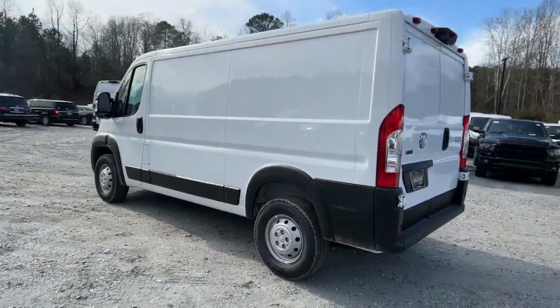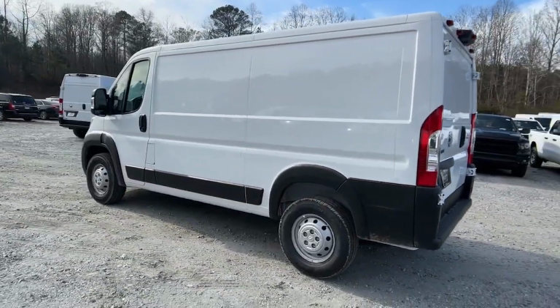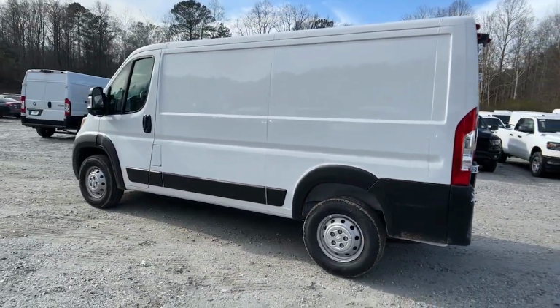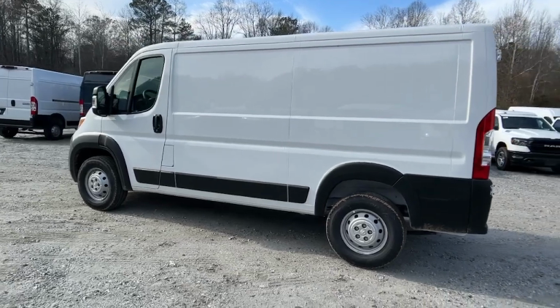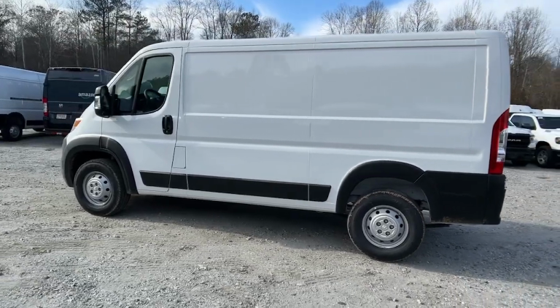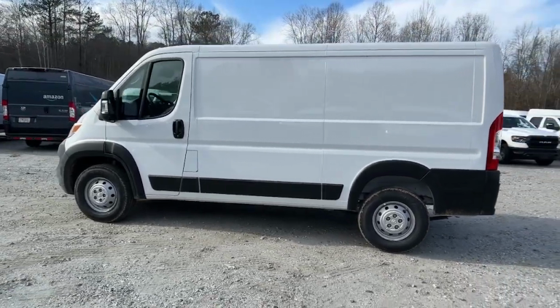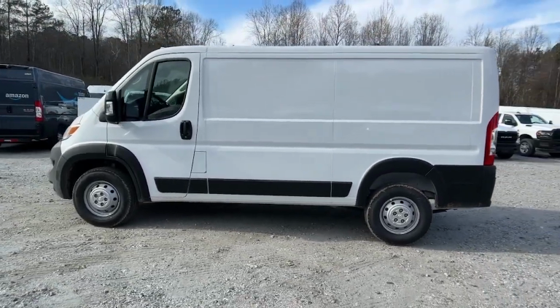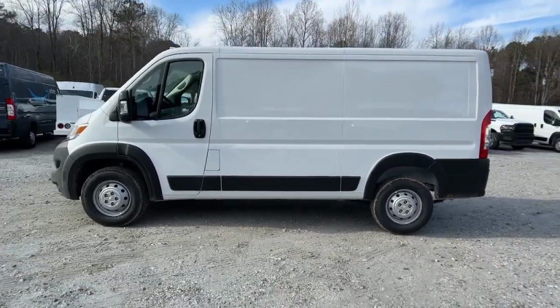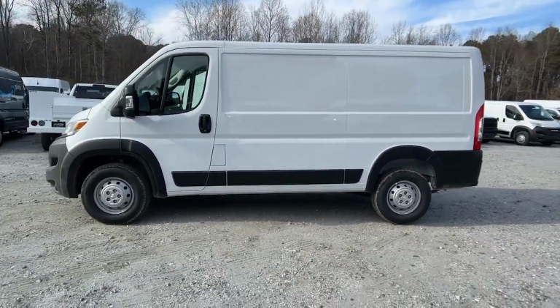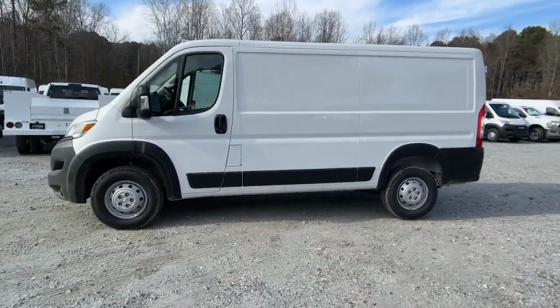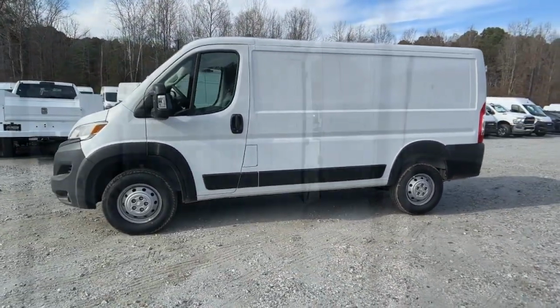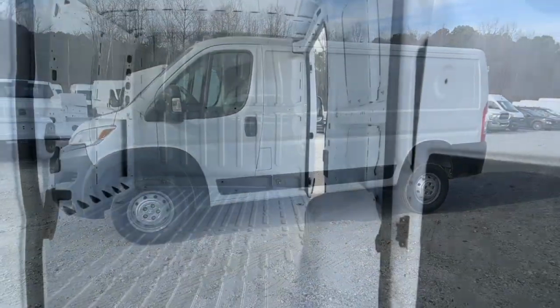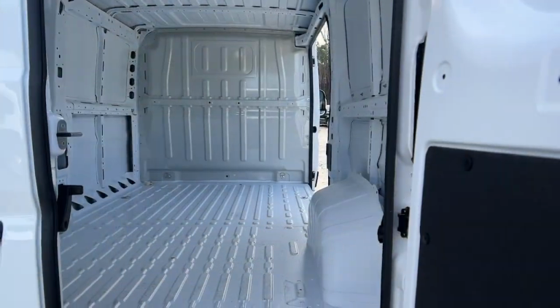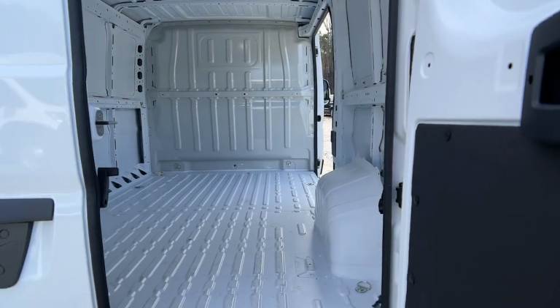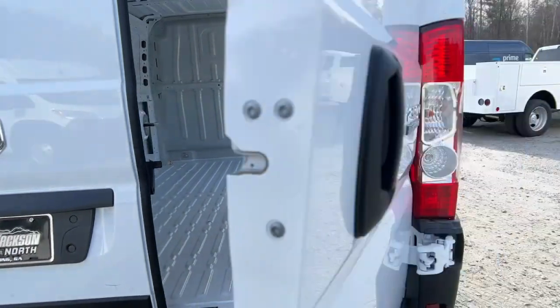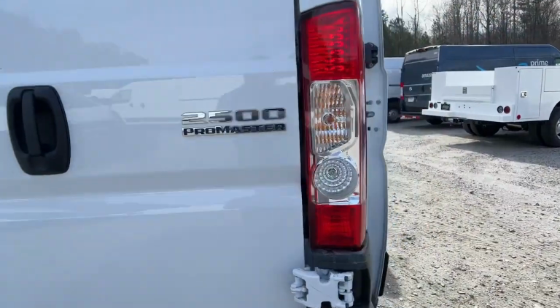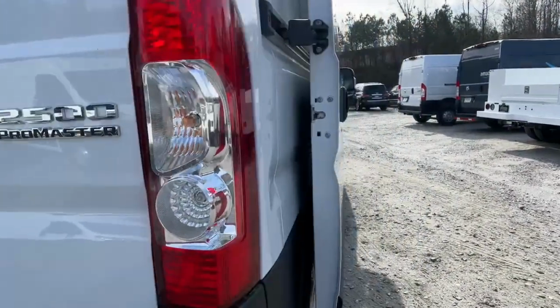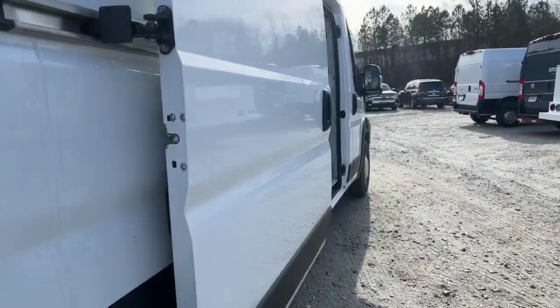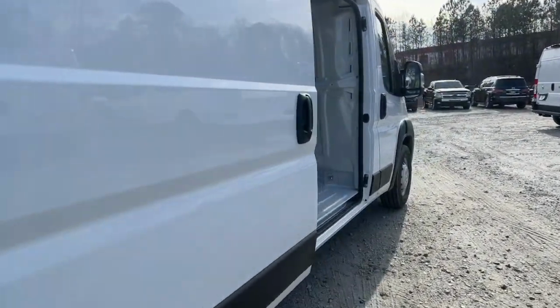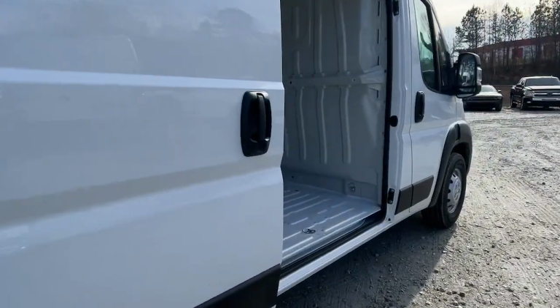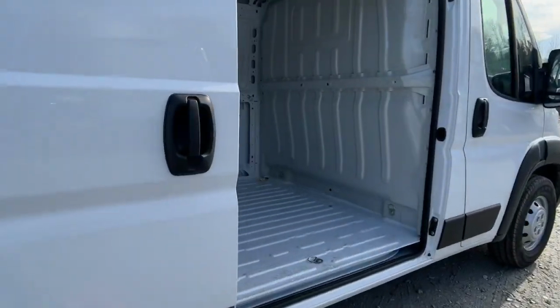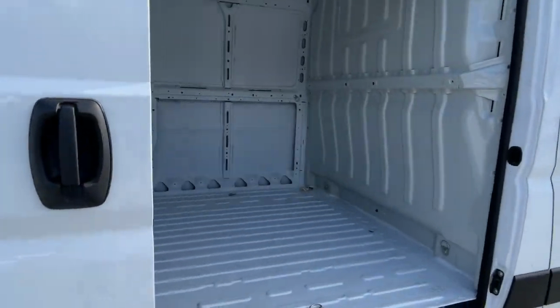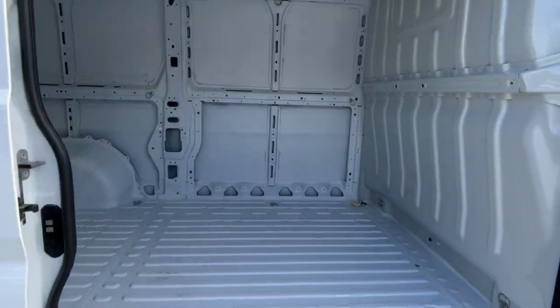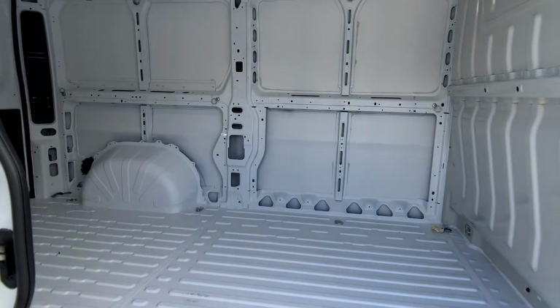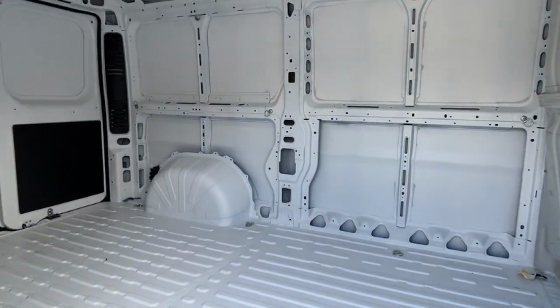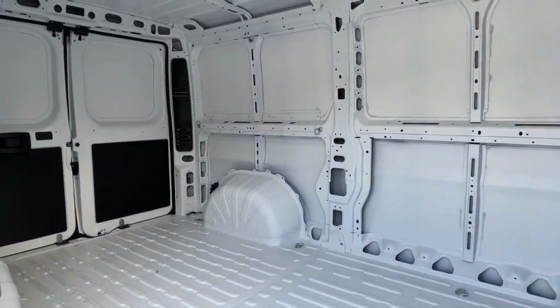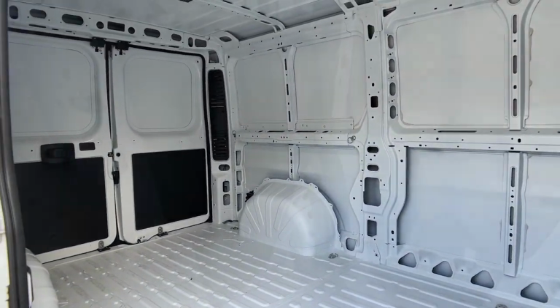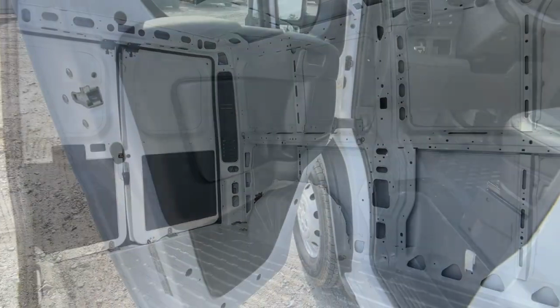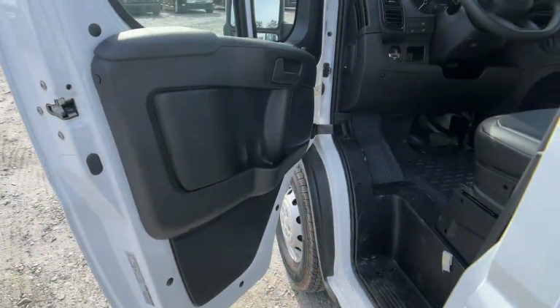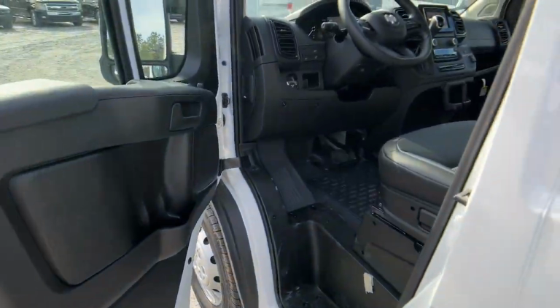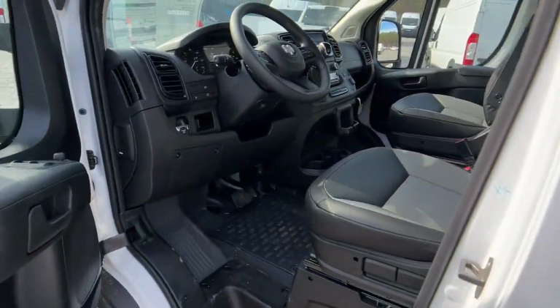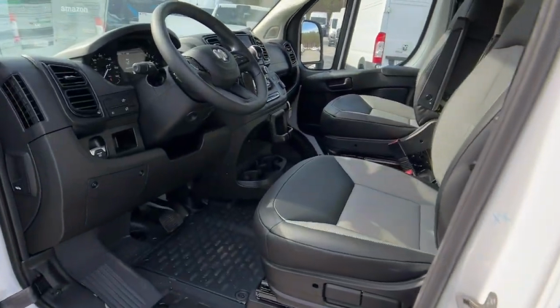The following are some of this vehicle's highlighted options: pre-collision system, keyless entry, backup camera, satellite radio, fog lamps, keyless start, V6 cylinder engine, heated mirrors, alarm, blind spot monitor.